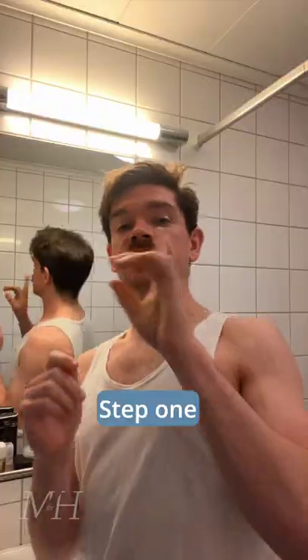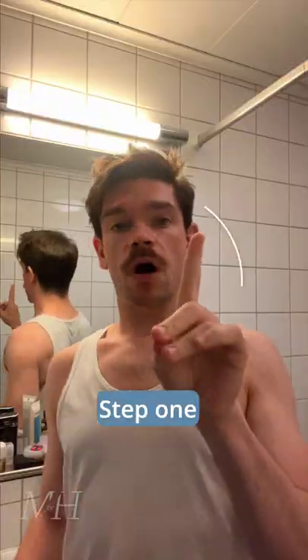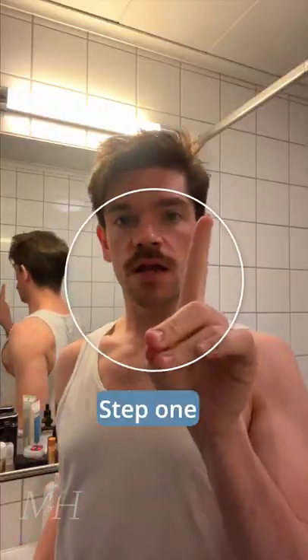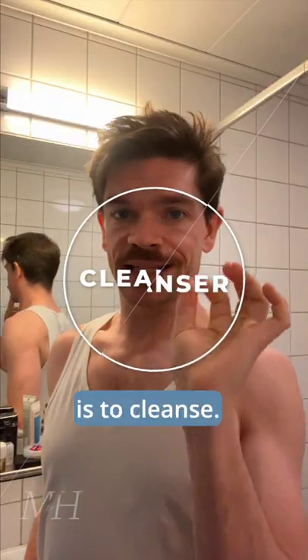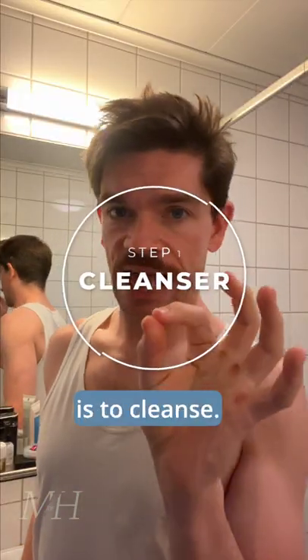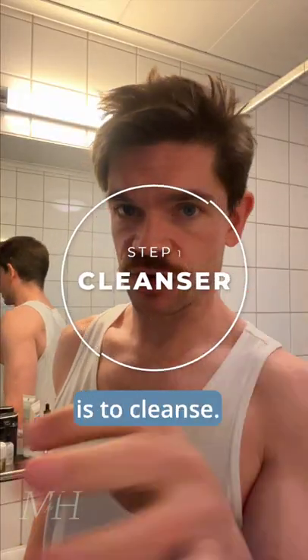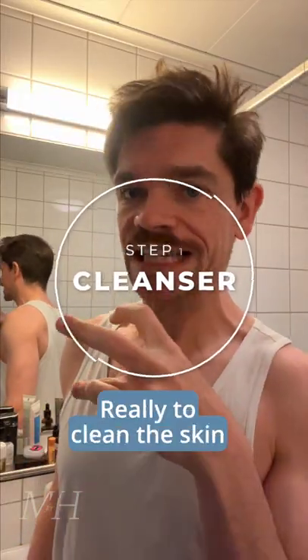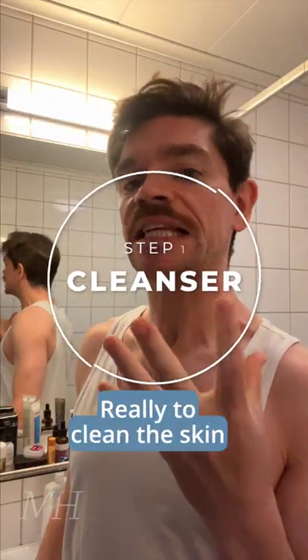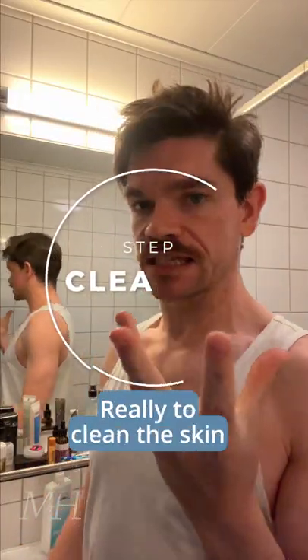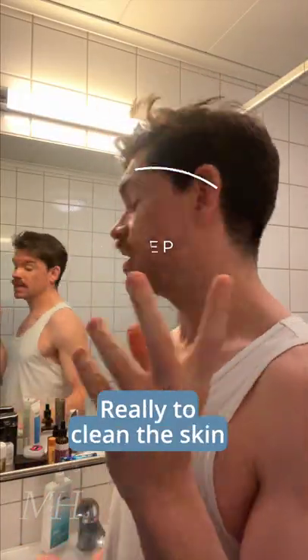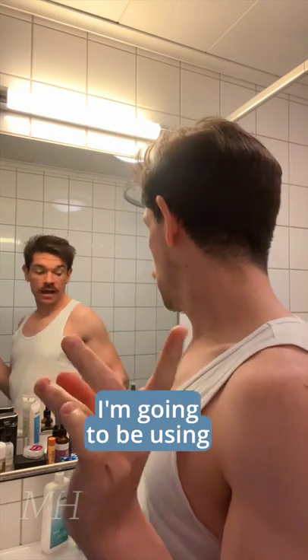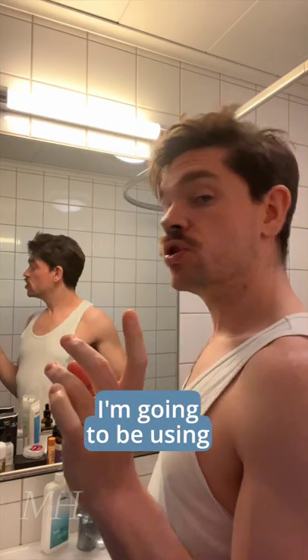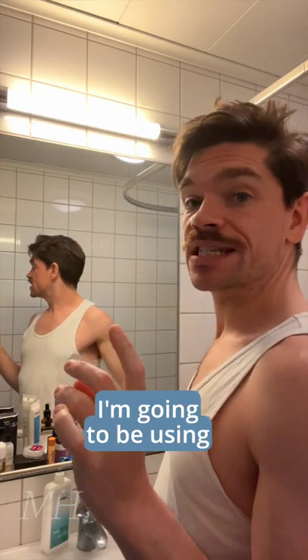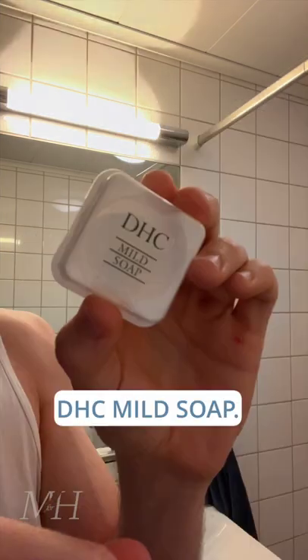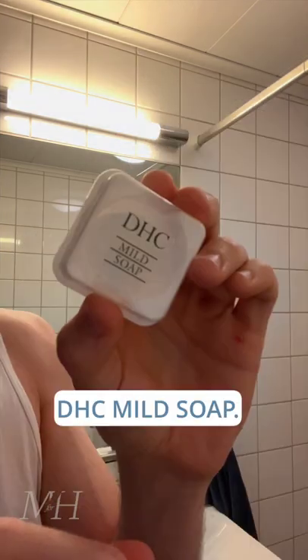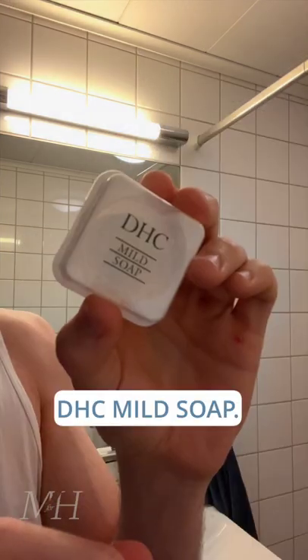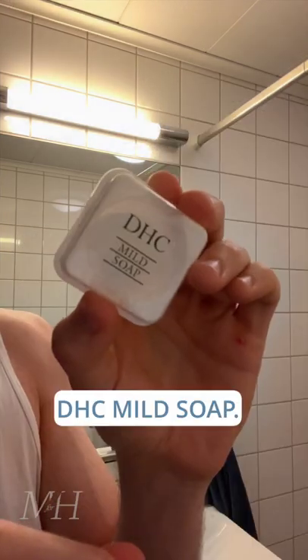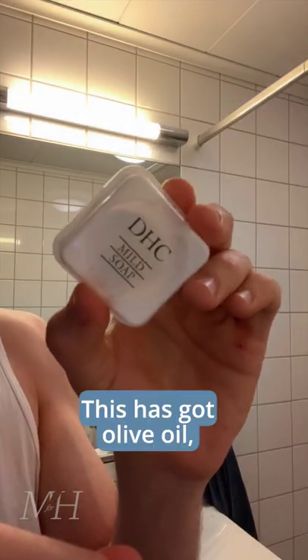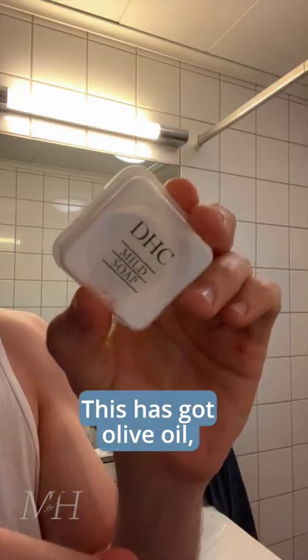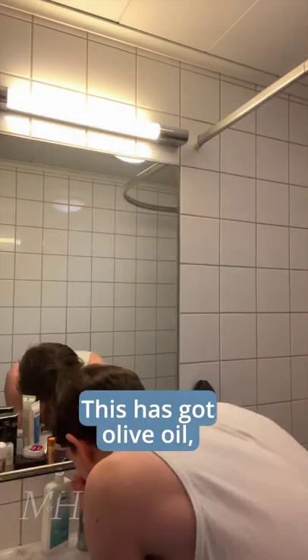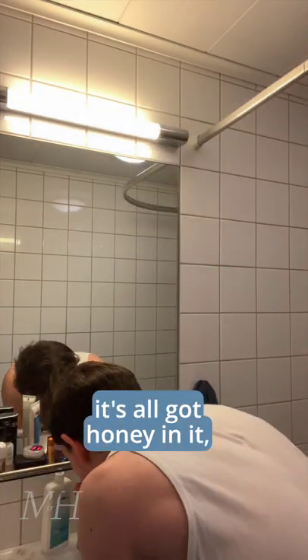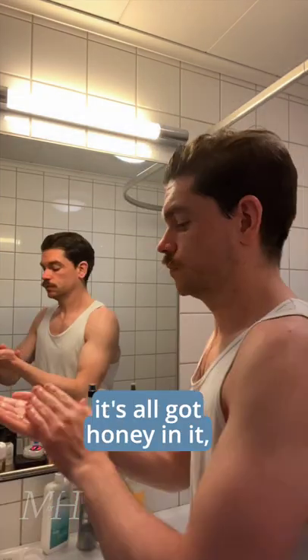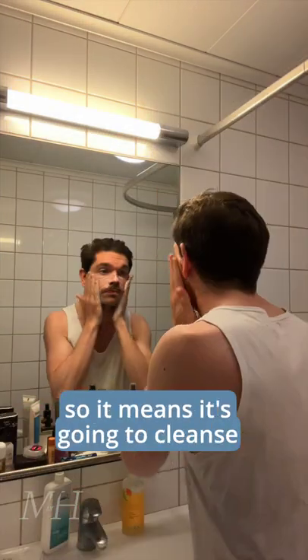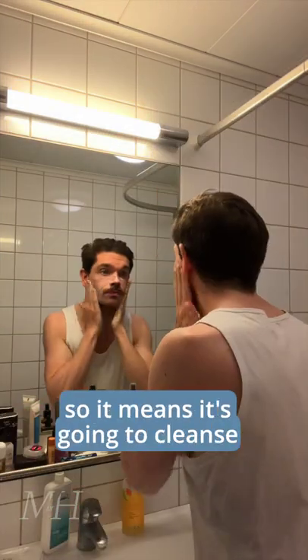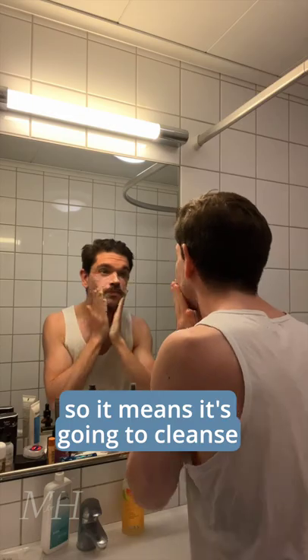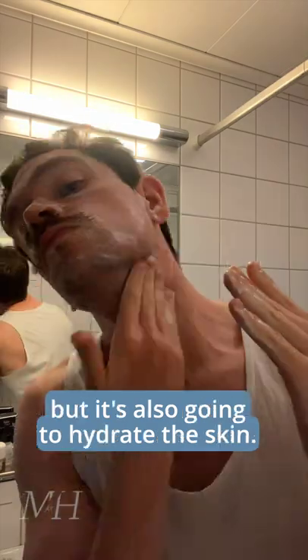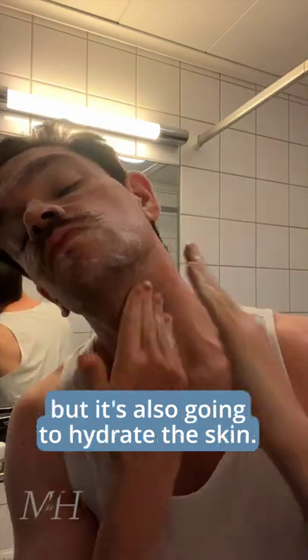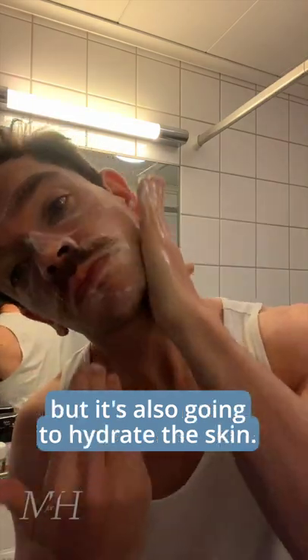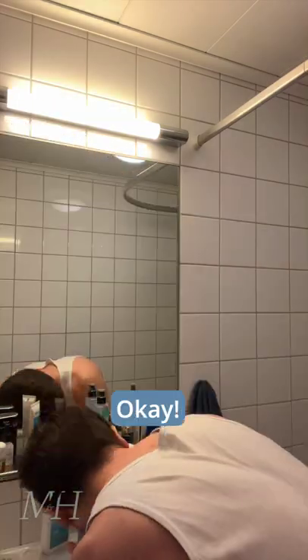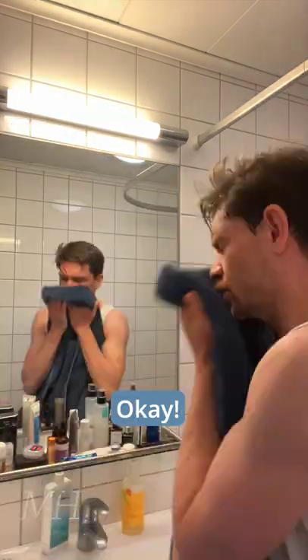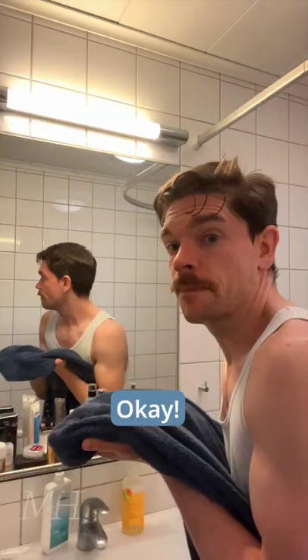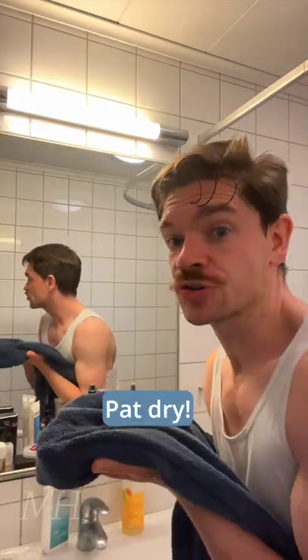Step one is to cleanse, really to clean the skin. I'm going to be using DHC mild soap. This has got olive oil, it's got honey in it, so it means it's going to cleanse, but it's always going to hydrate the skin. Okay, pat dry.